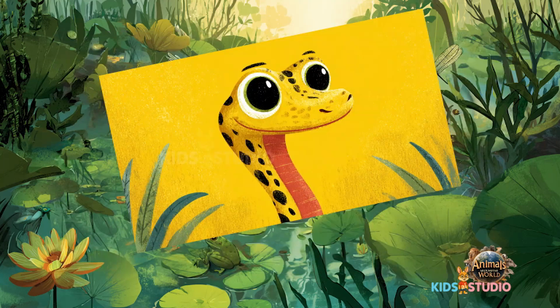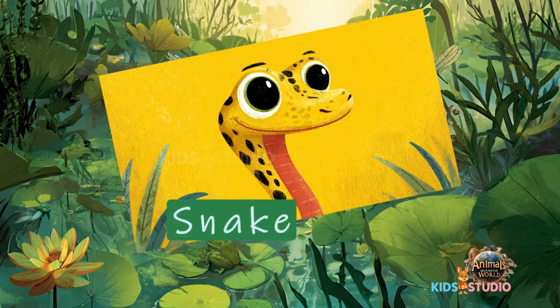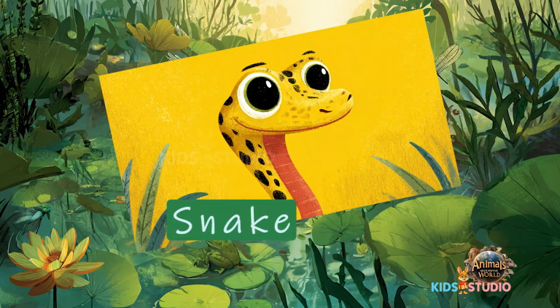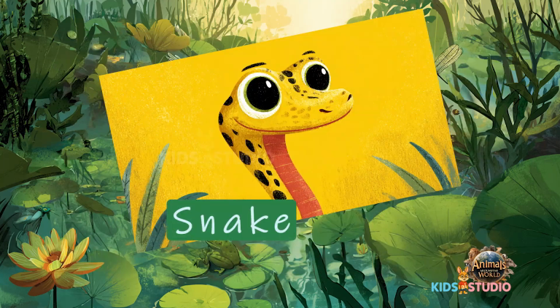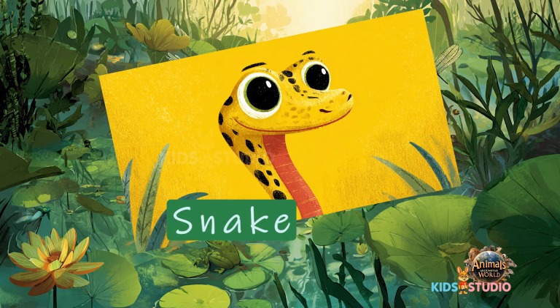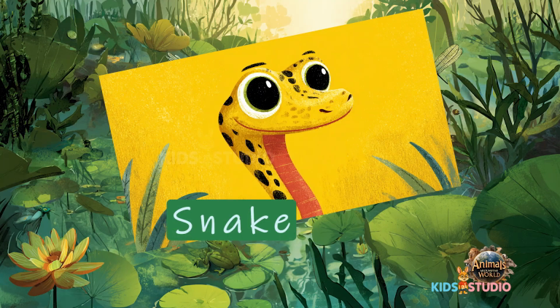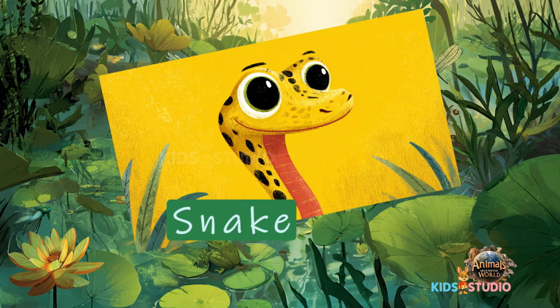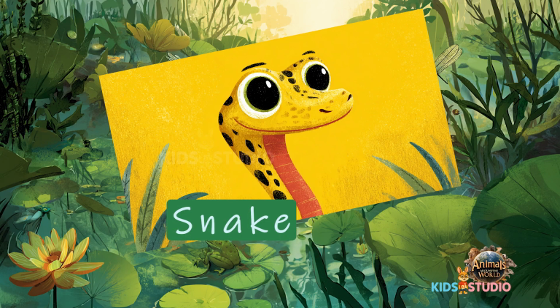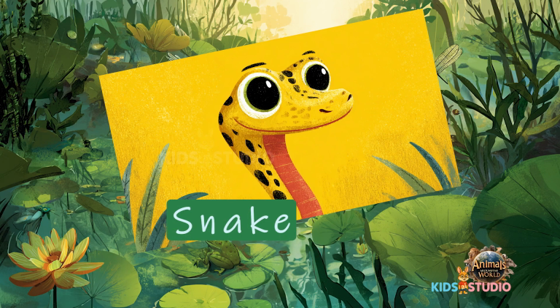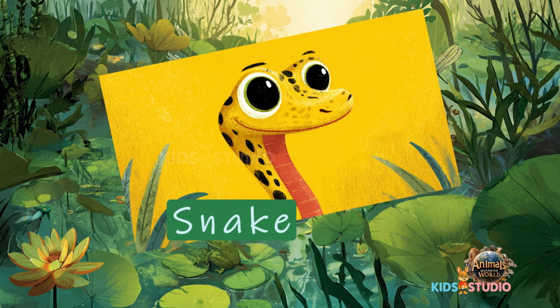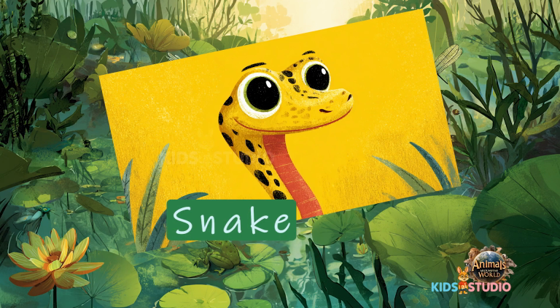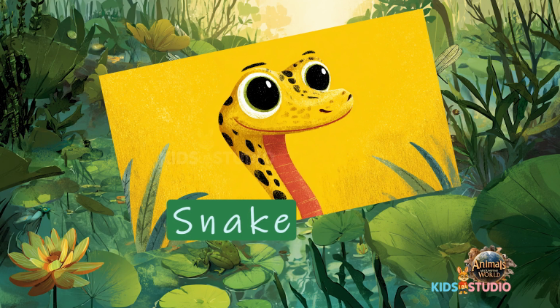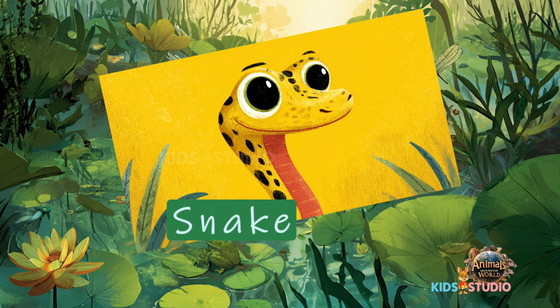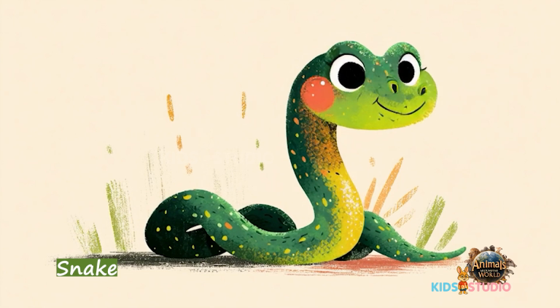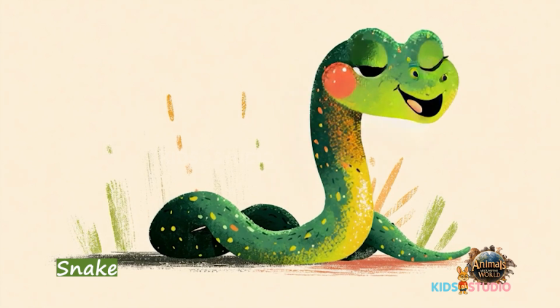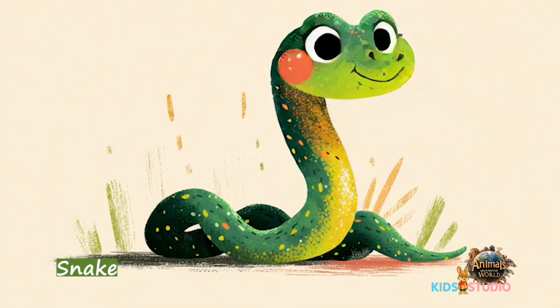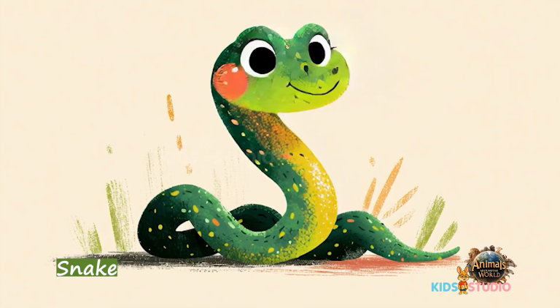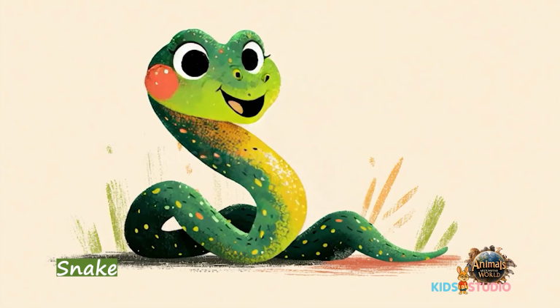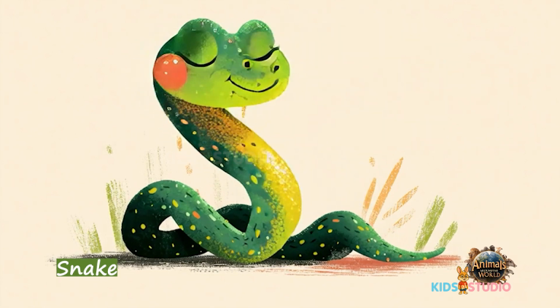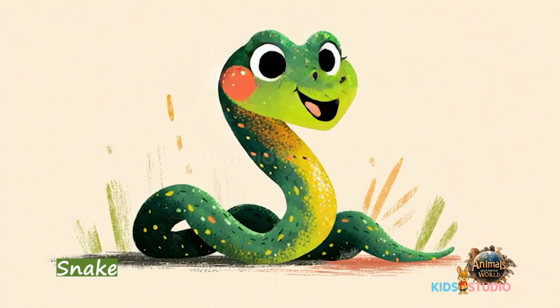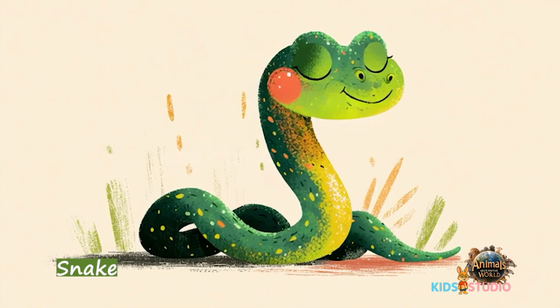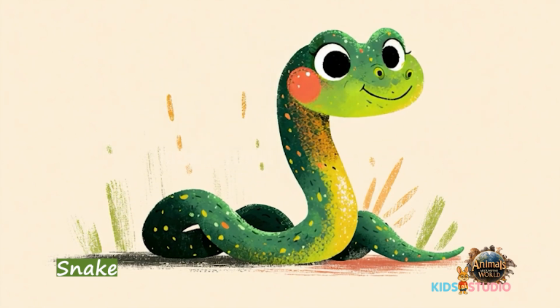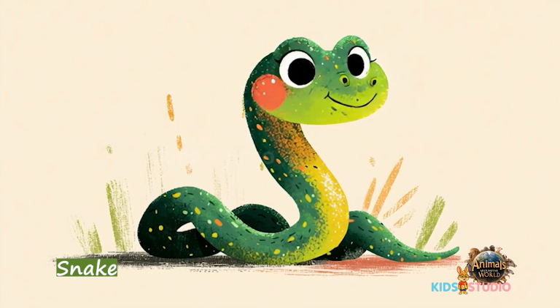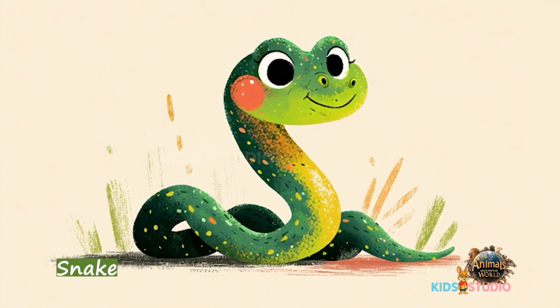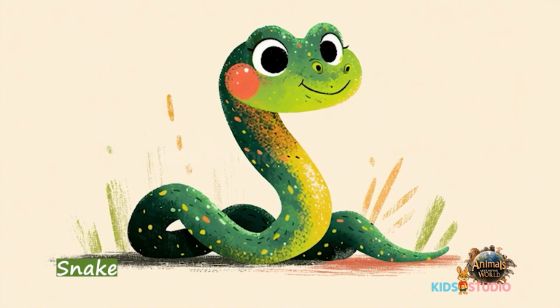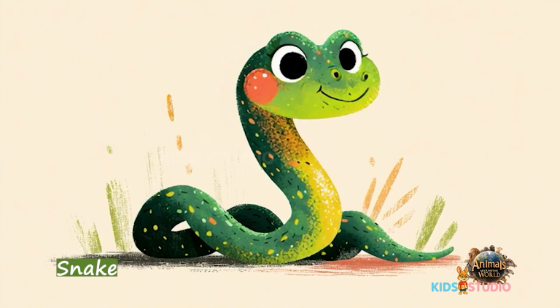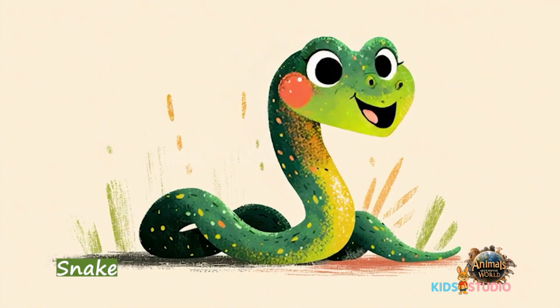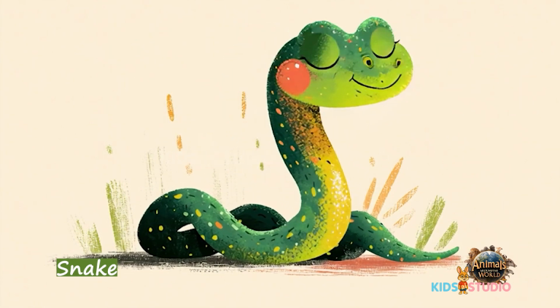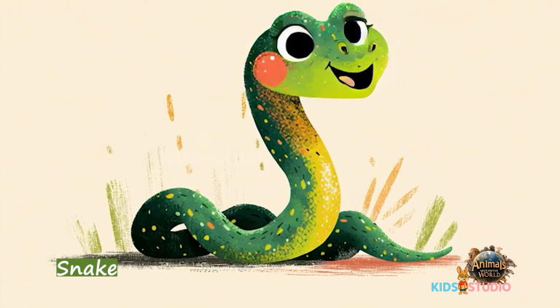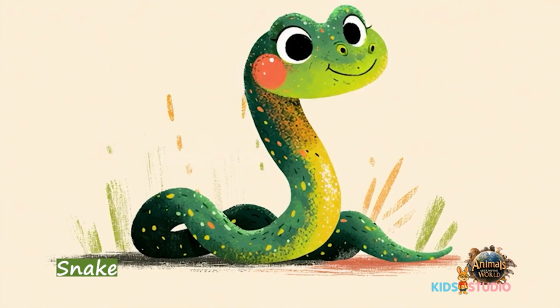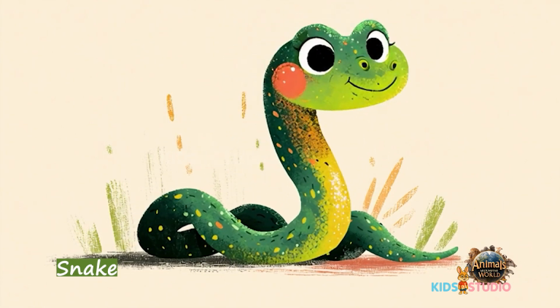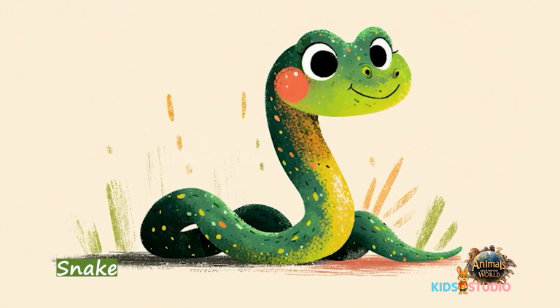Snake — legless reptiles that slither, and some are super fast.